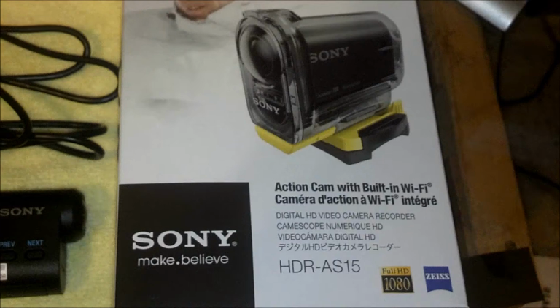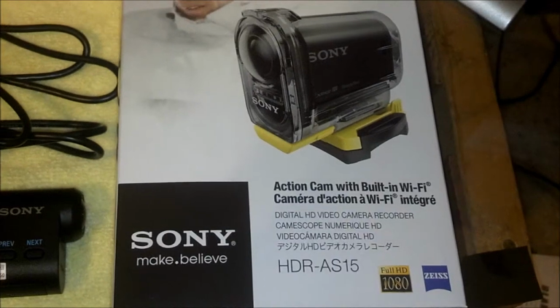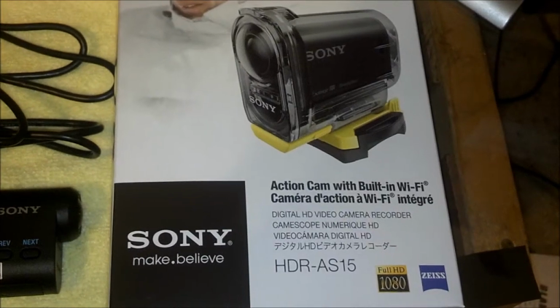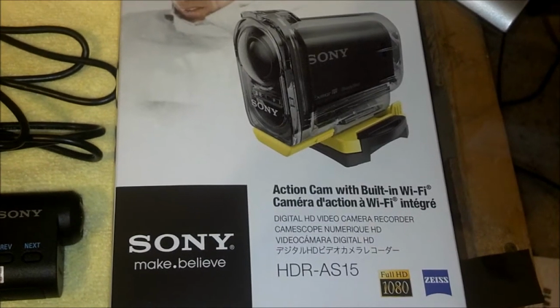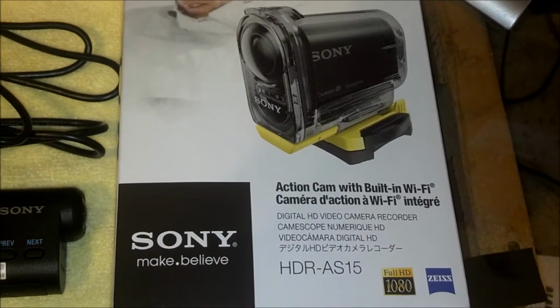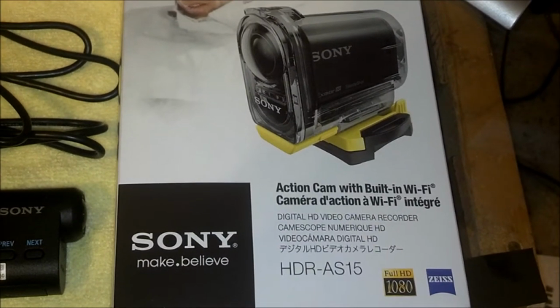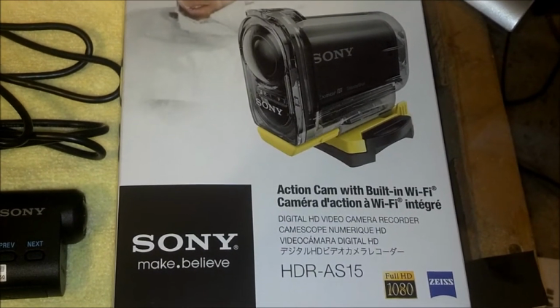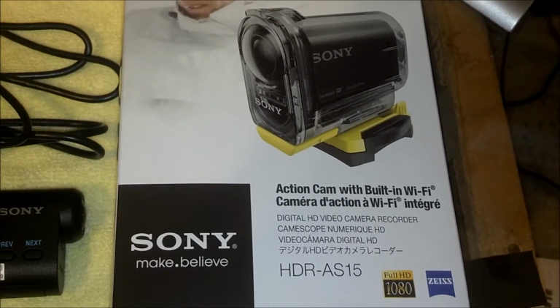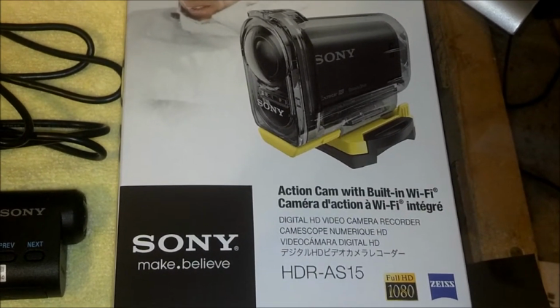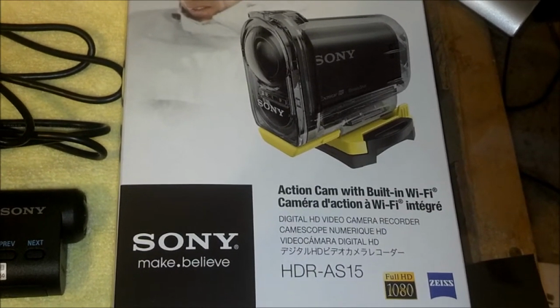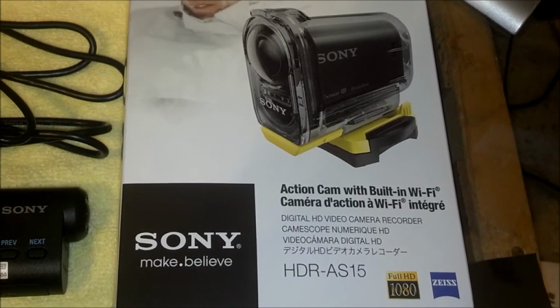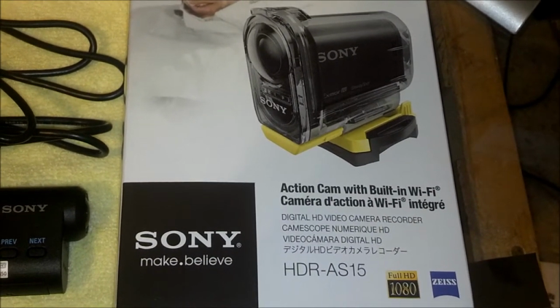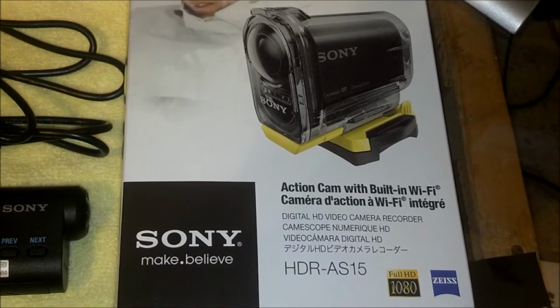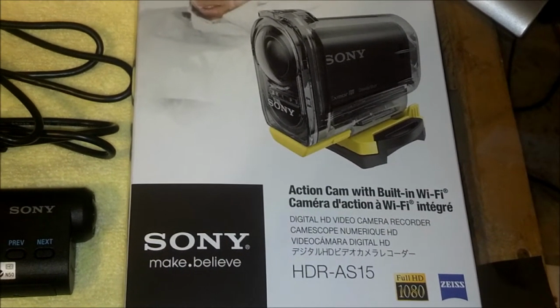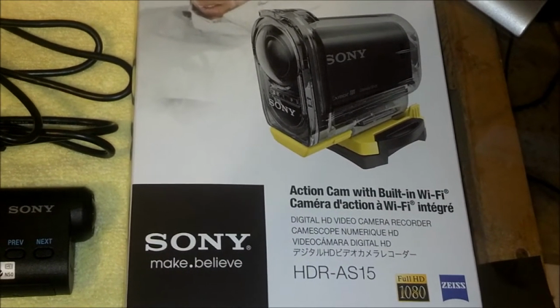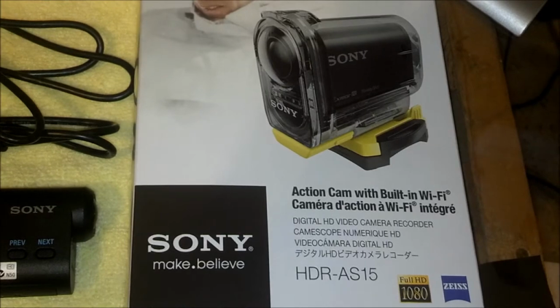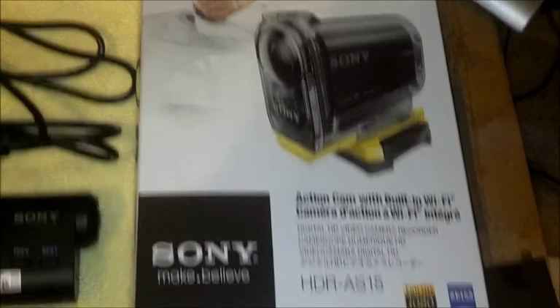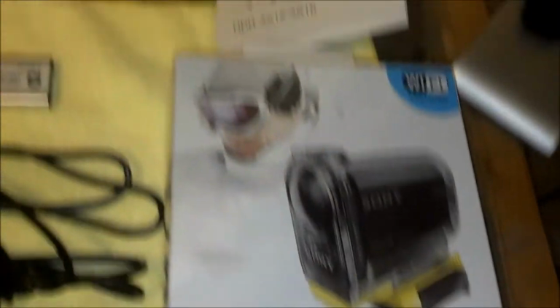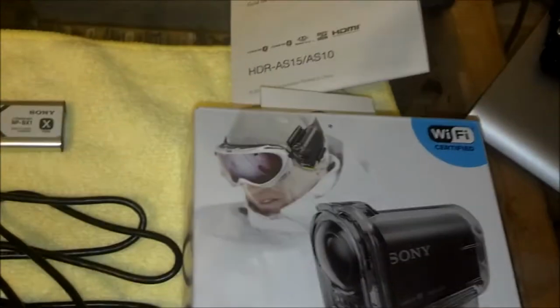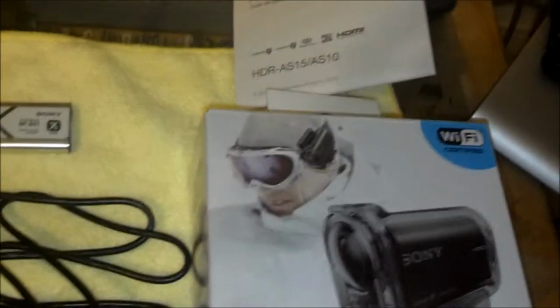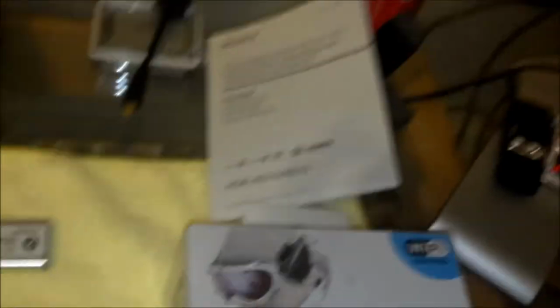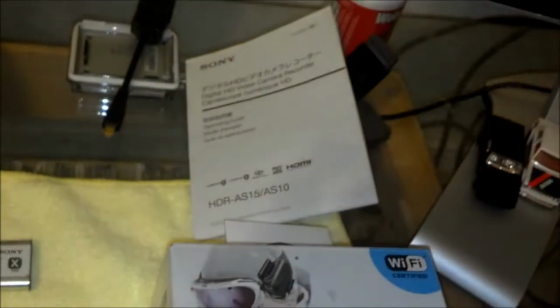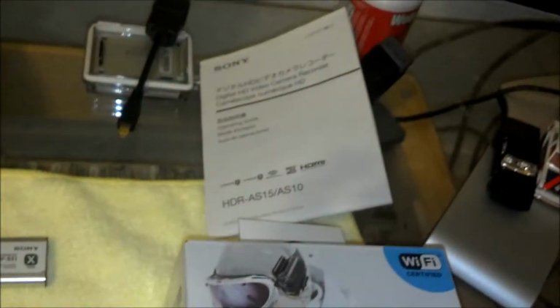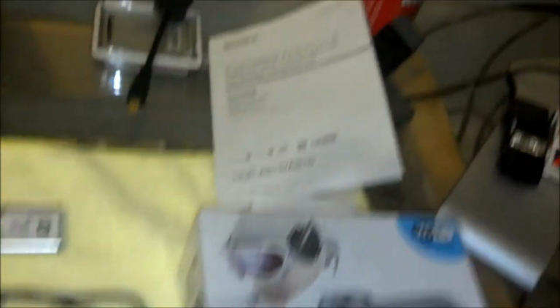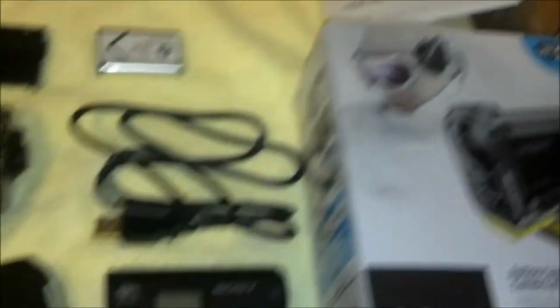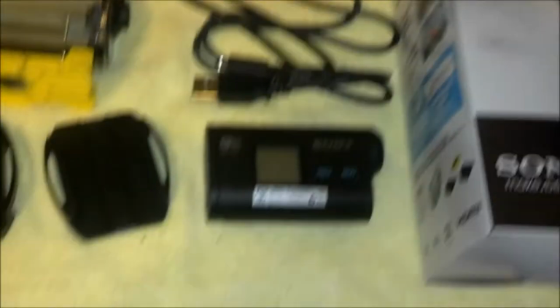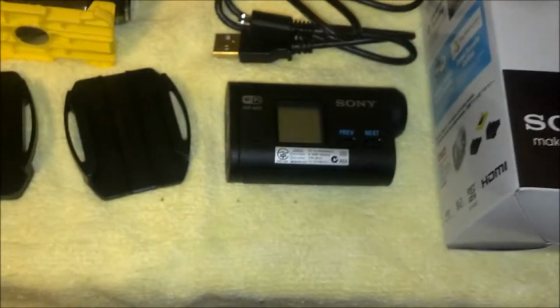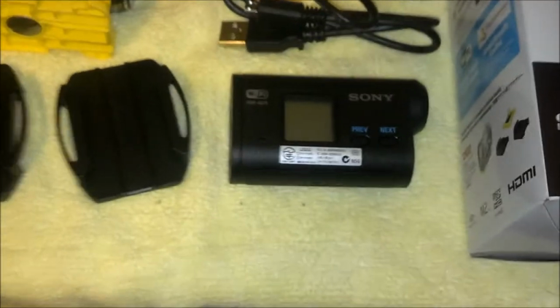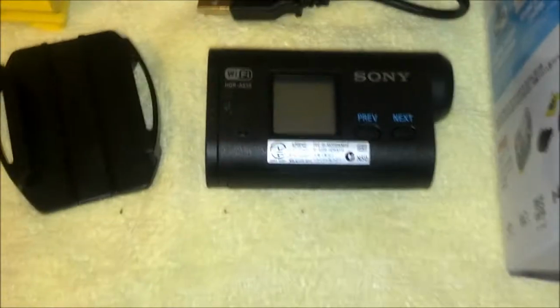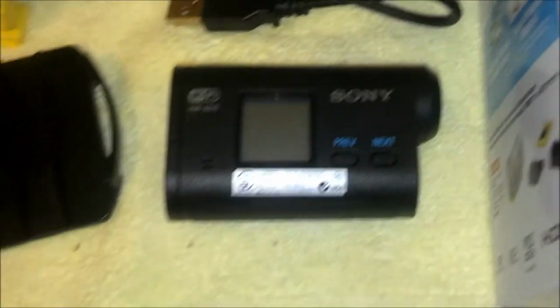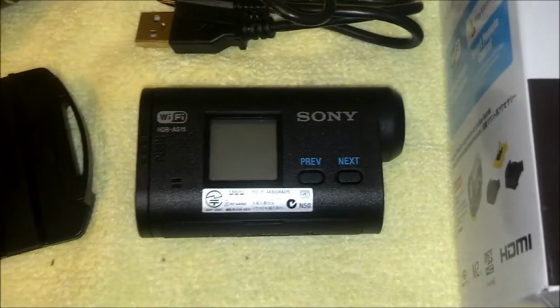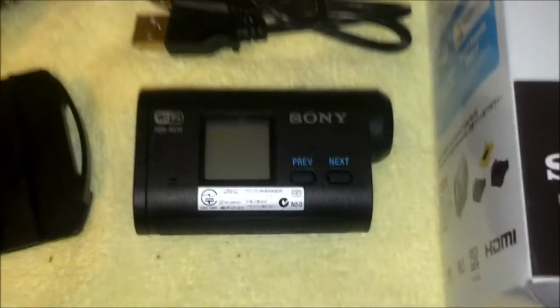This is a first look at the Sony HDR-AS15 action camera with built-in Wi-Fi. It comes with a user manual and the camera itself, which you can see right there.